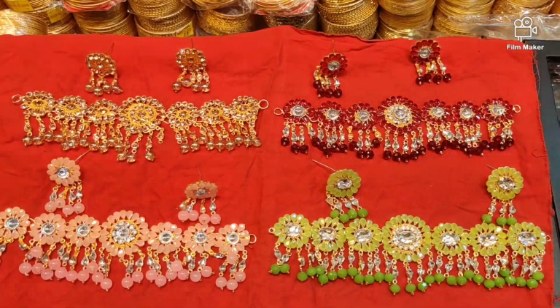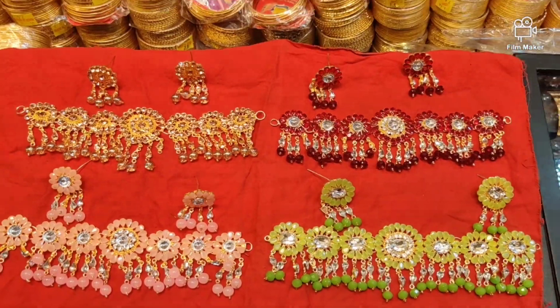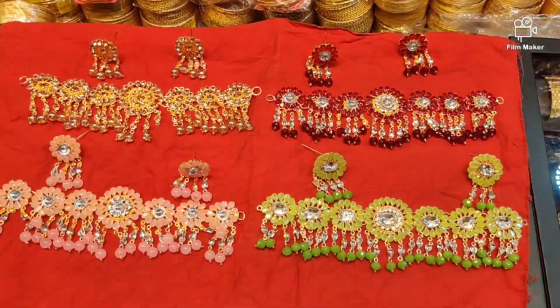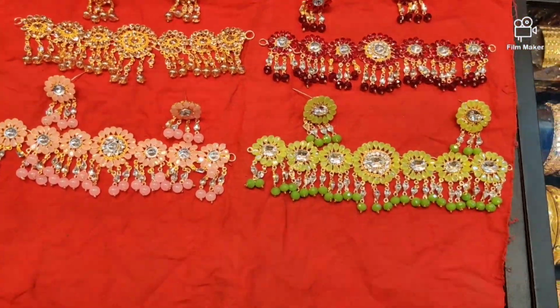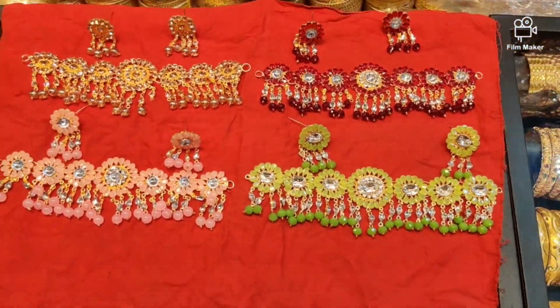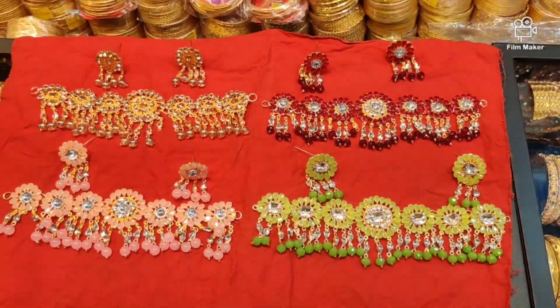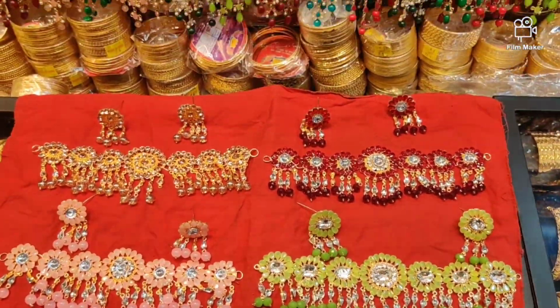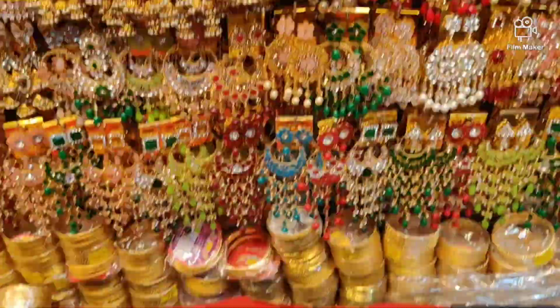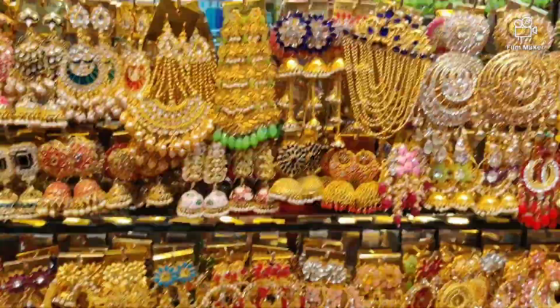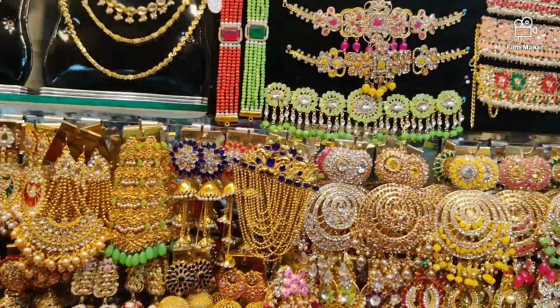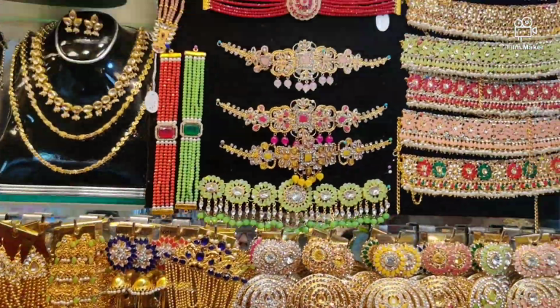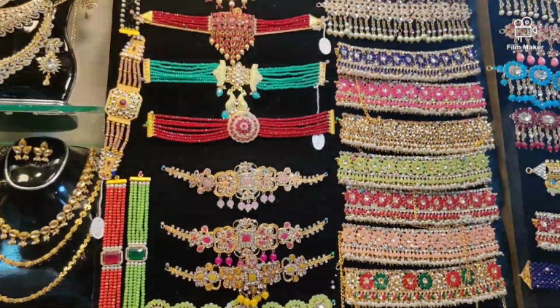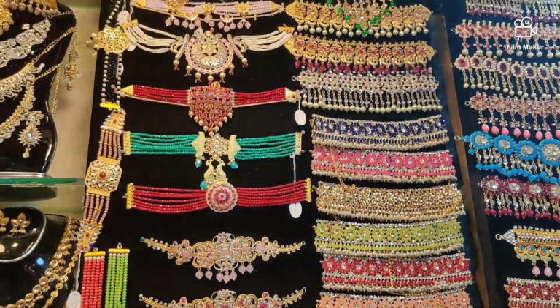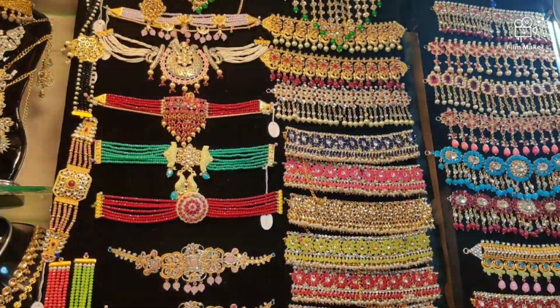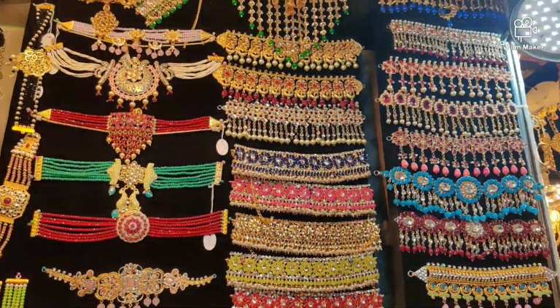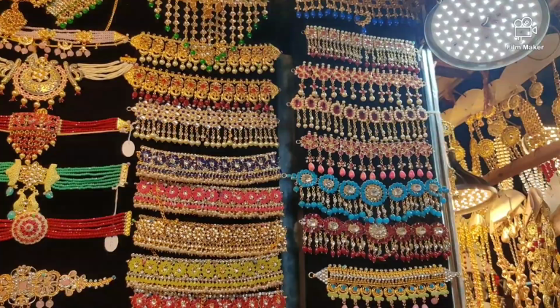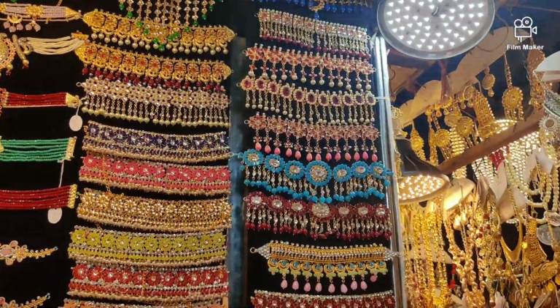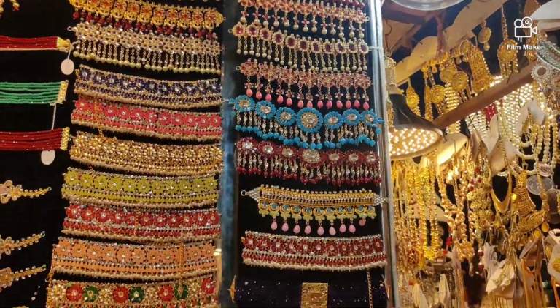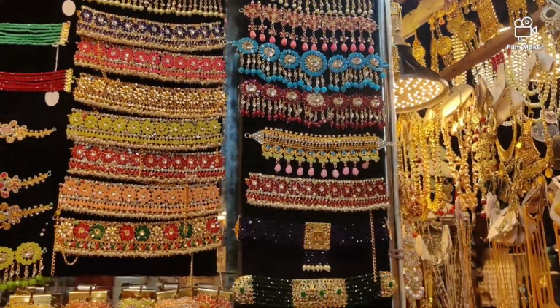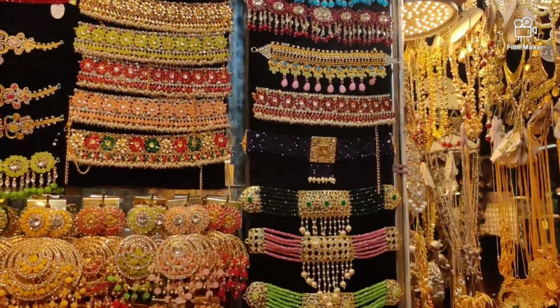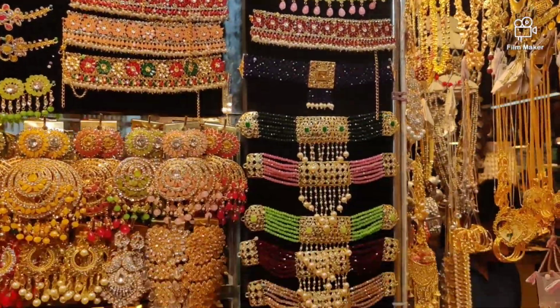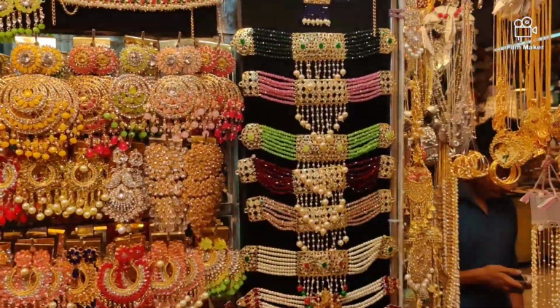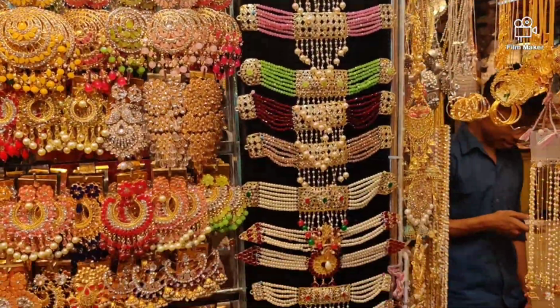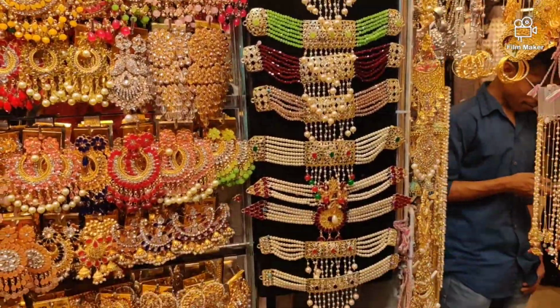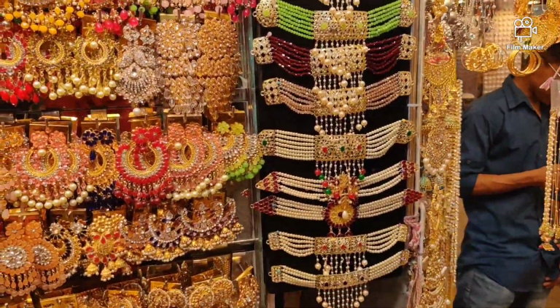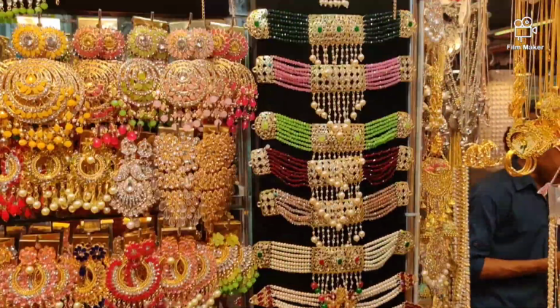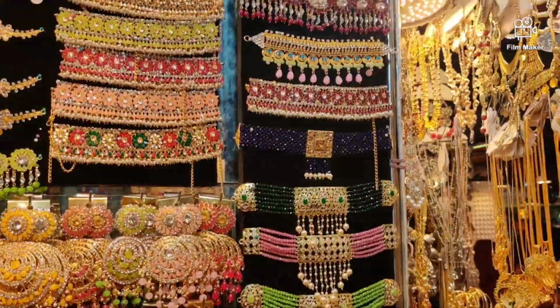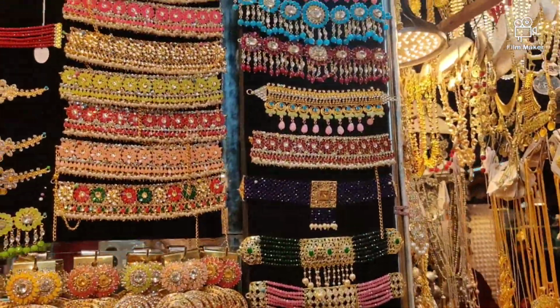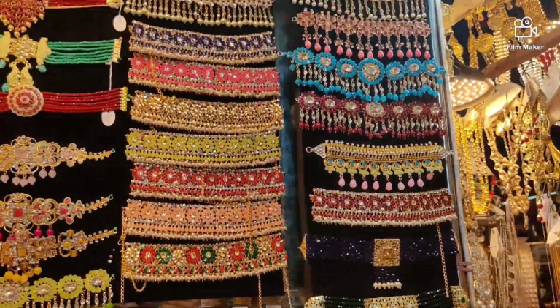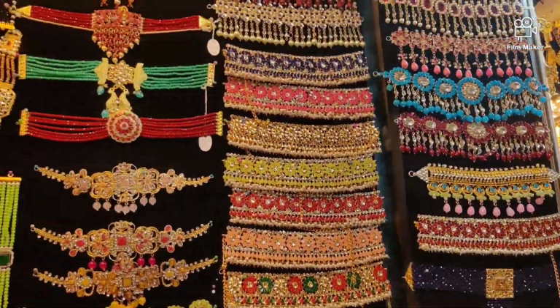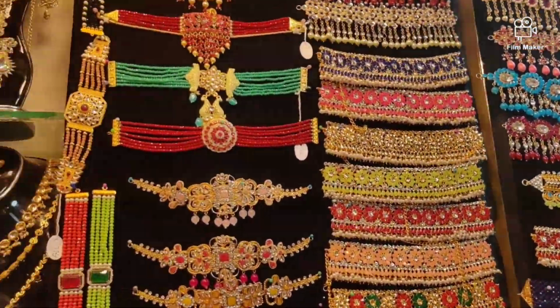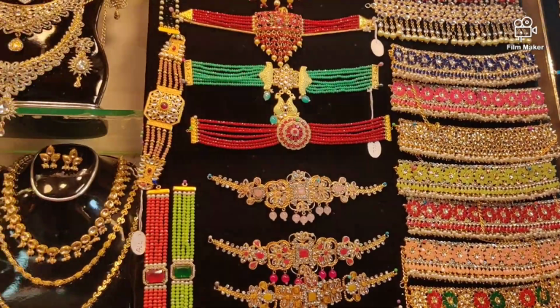Hello, welcome back to my channel Tamaj Vidi. Today we will see some choker collection. There is a lot of choker collection.